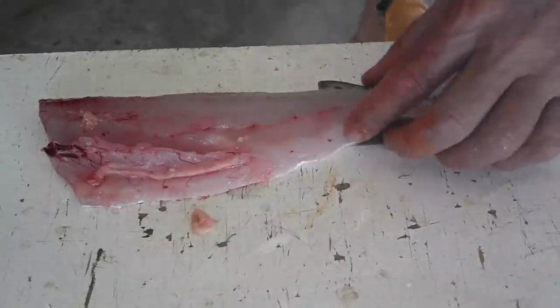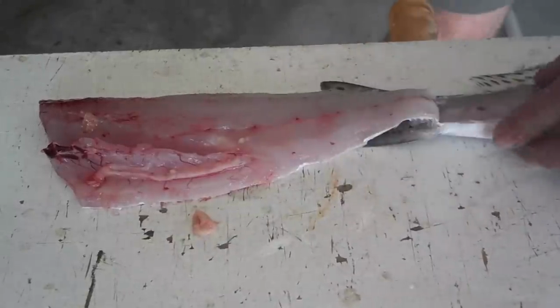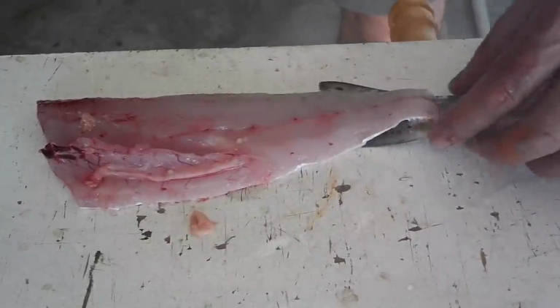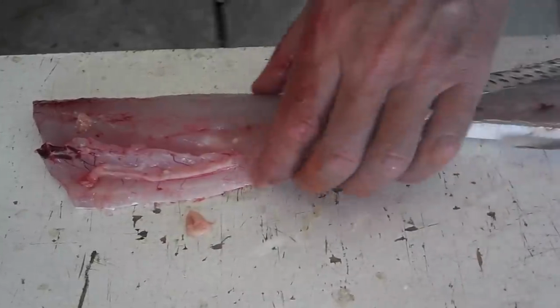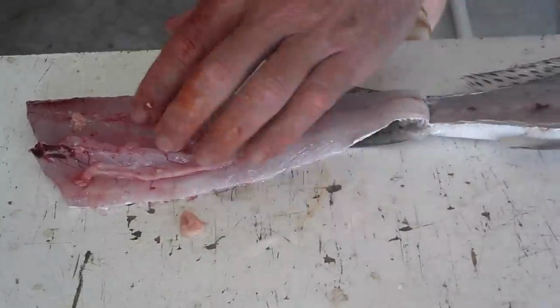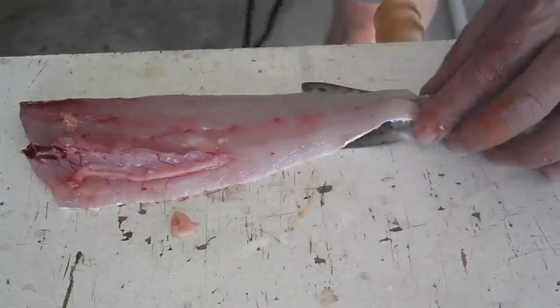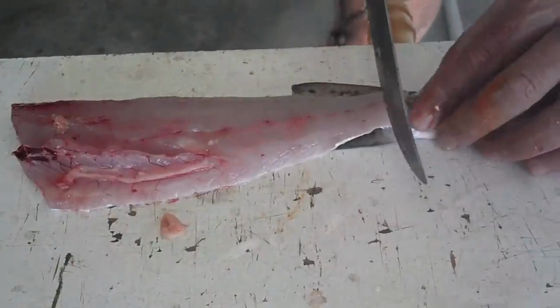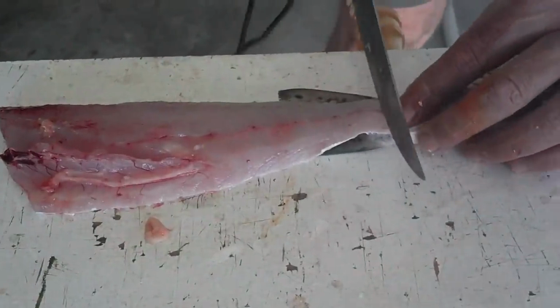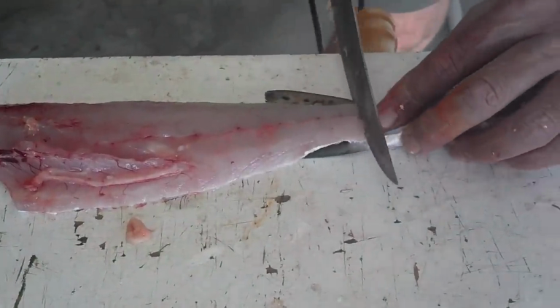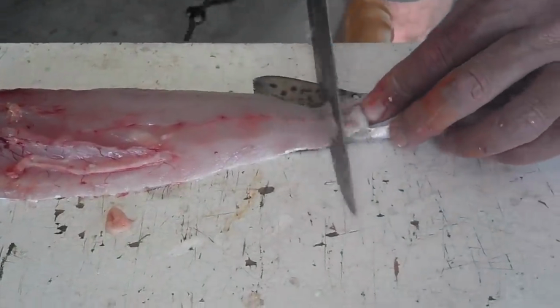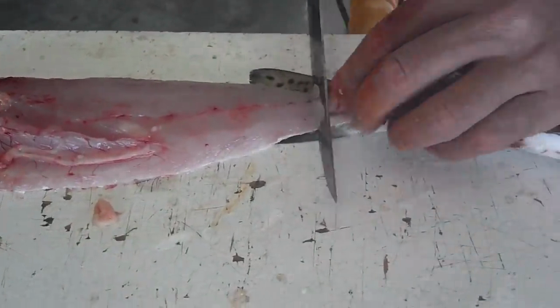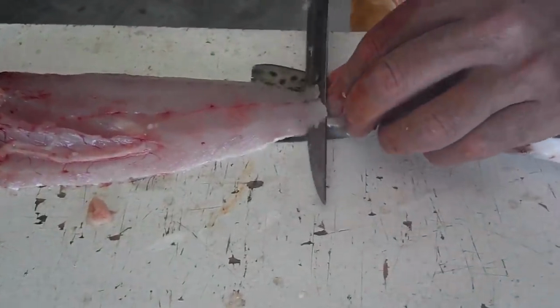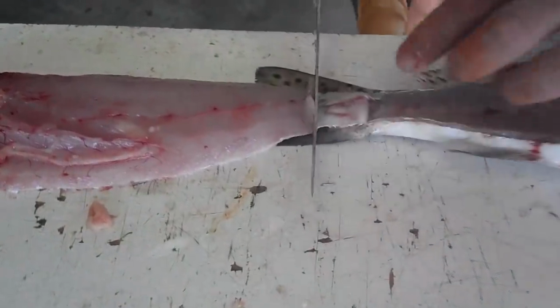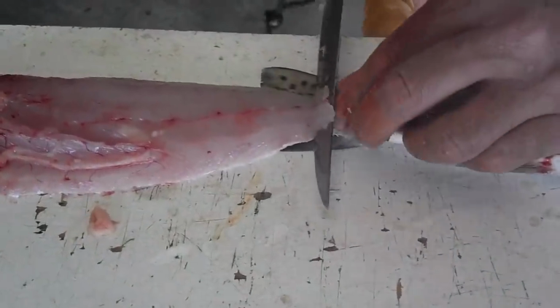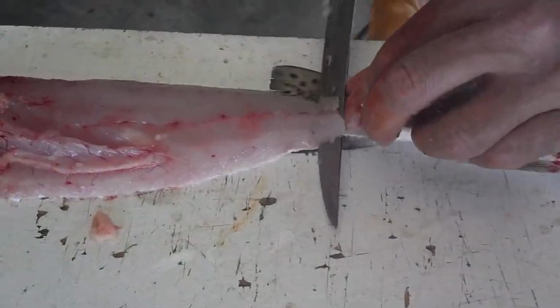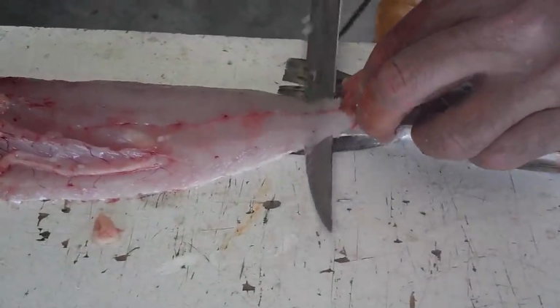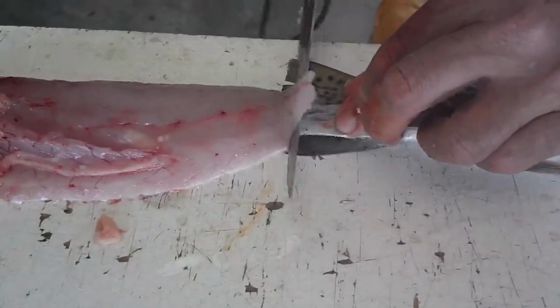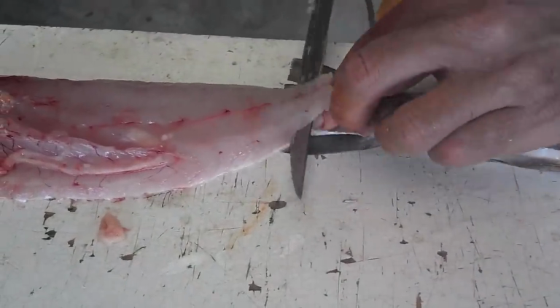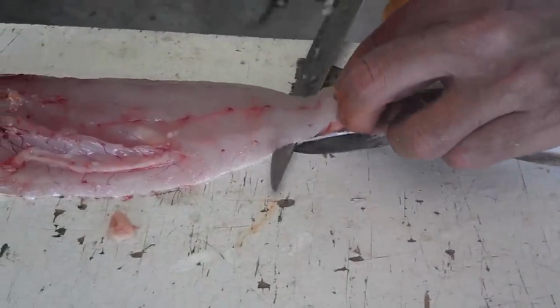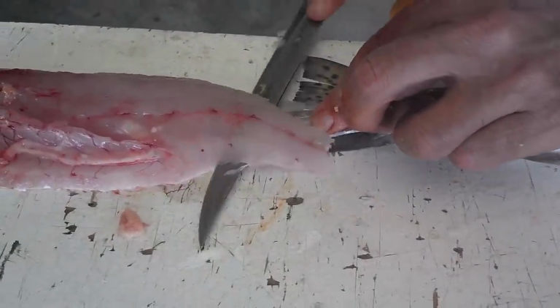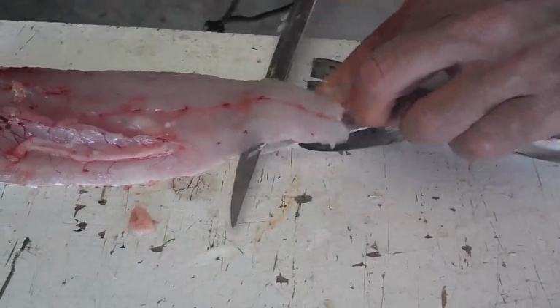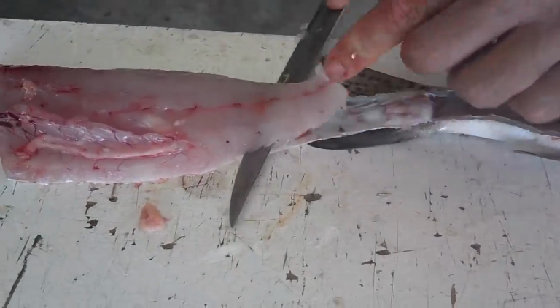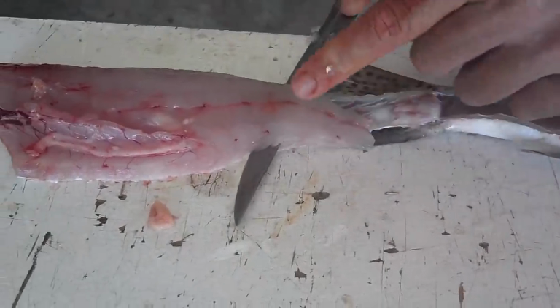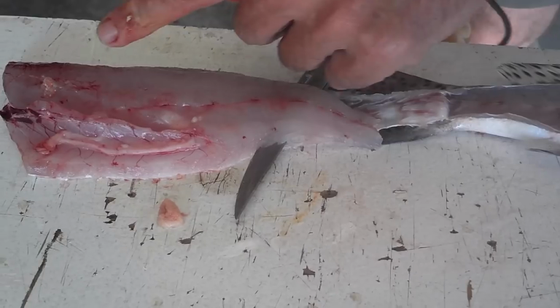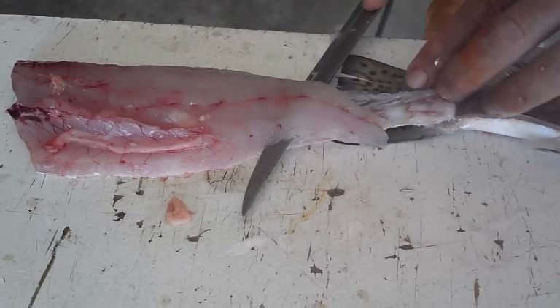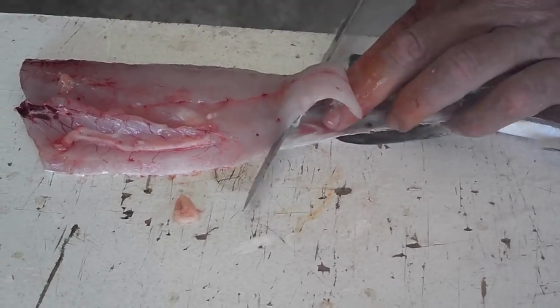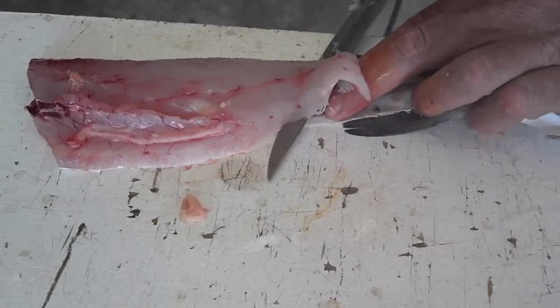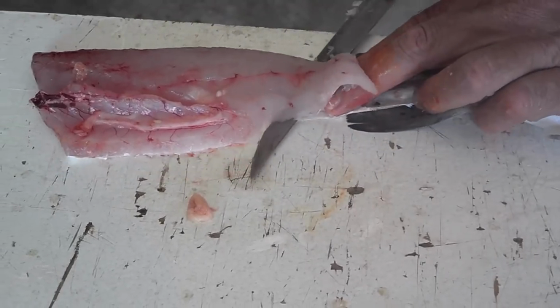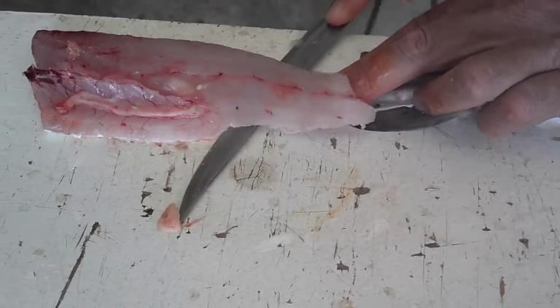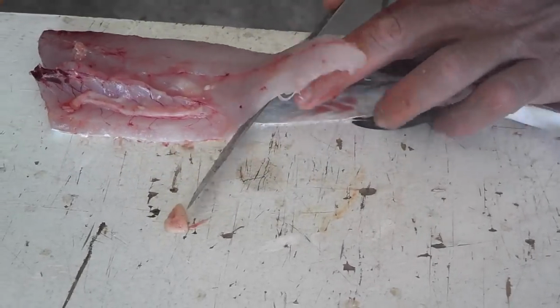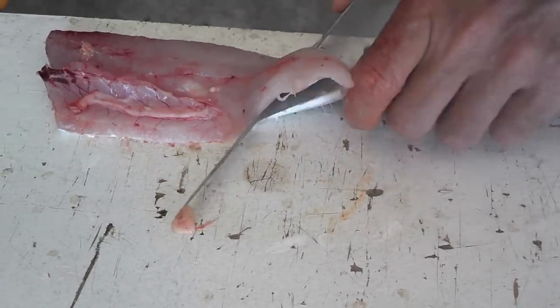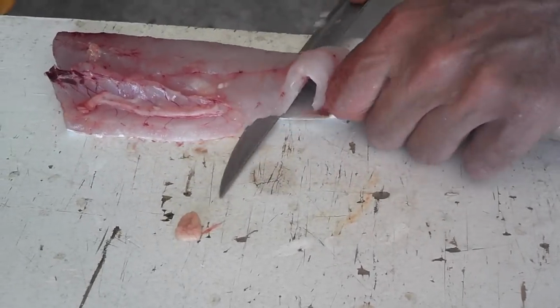Now we're going to take the skin right off the fillet. Just start here at the tail. If you angle your knife a little bit forward, it goes easier. Keep it flat right to the board.